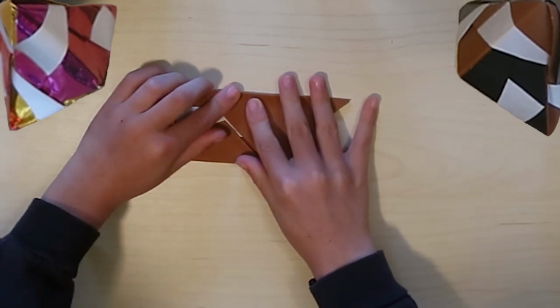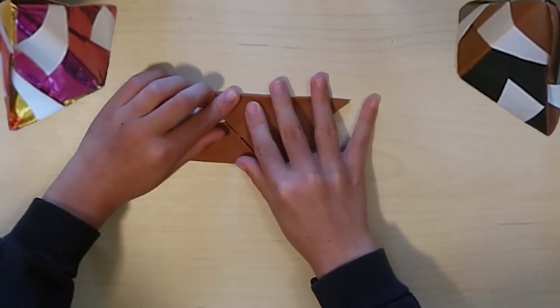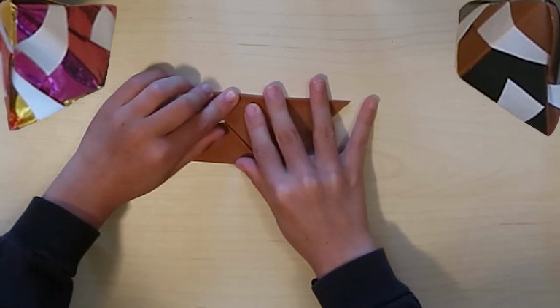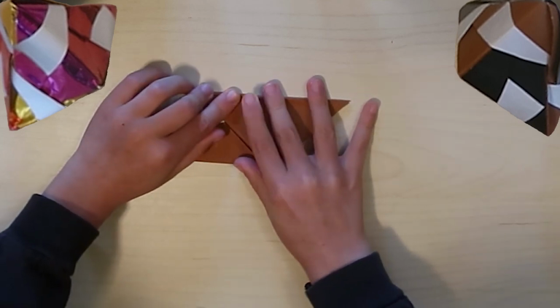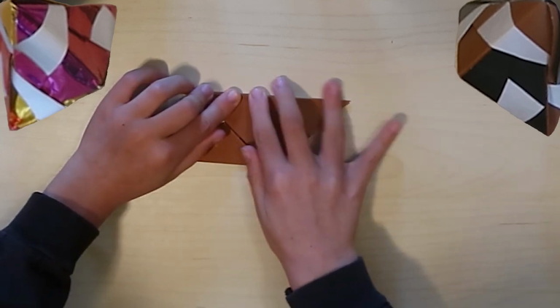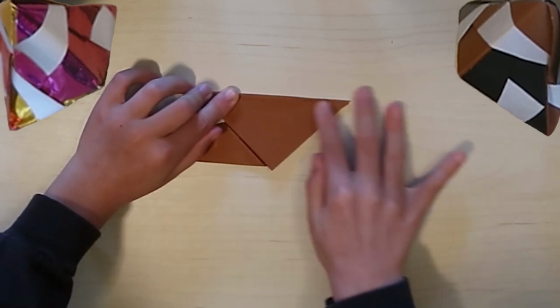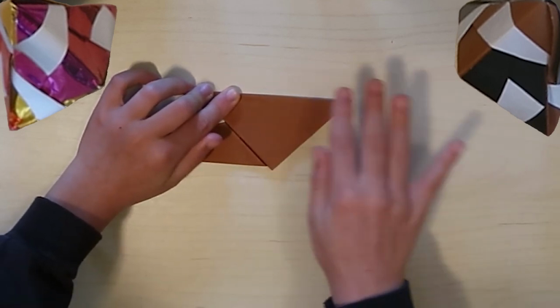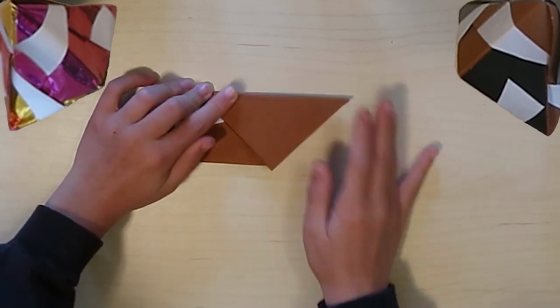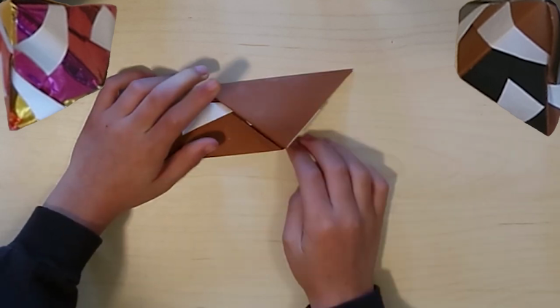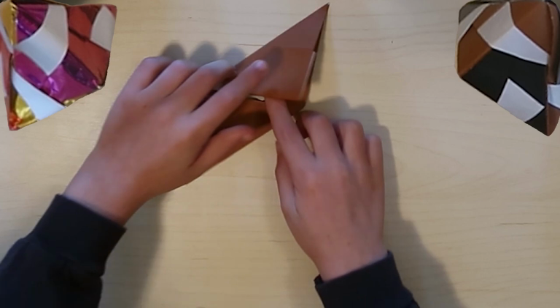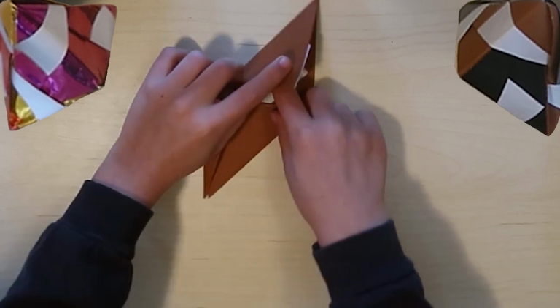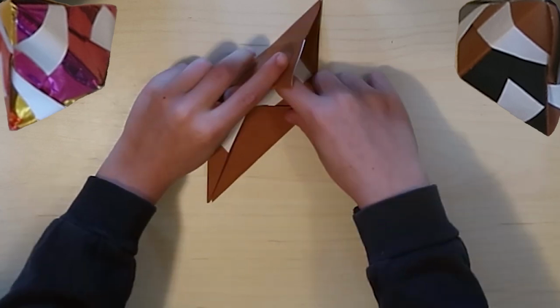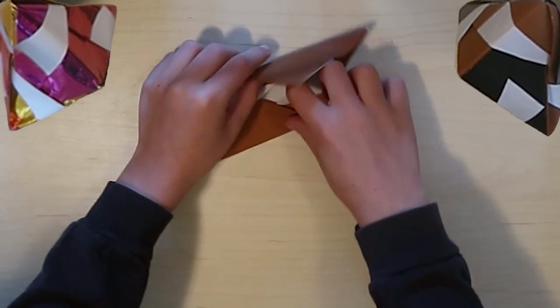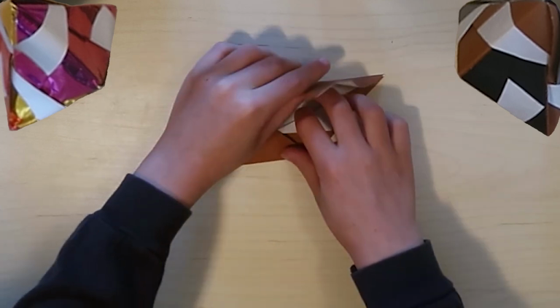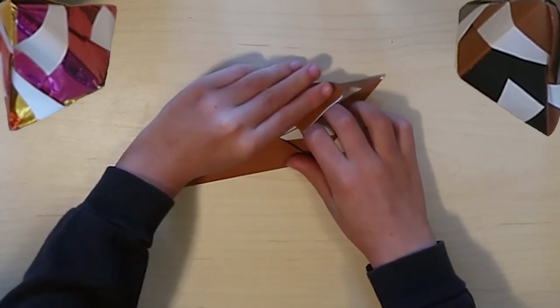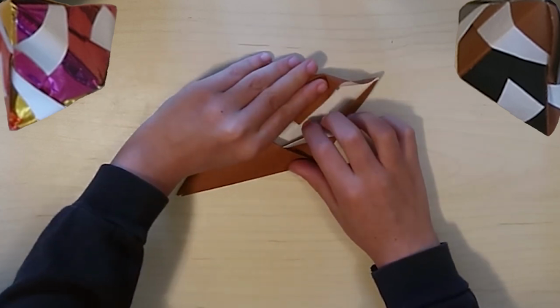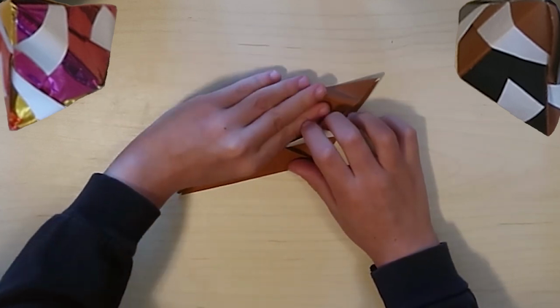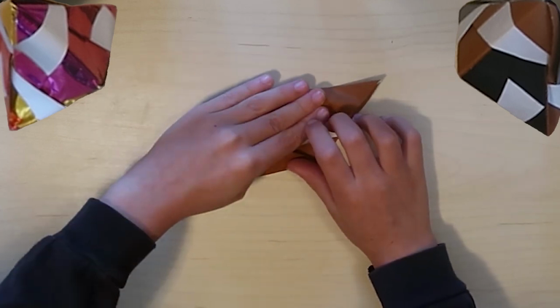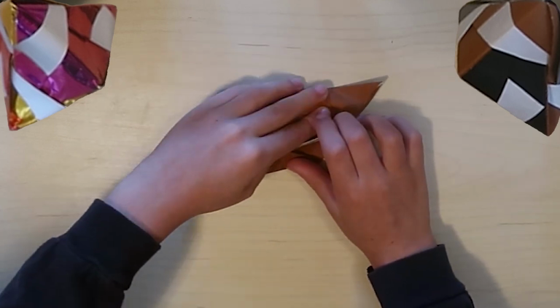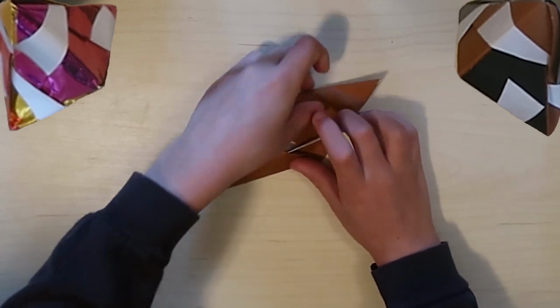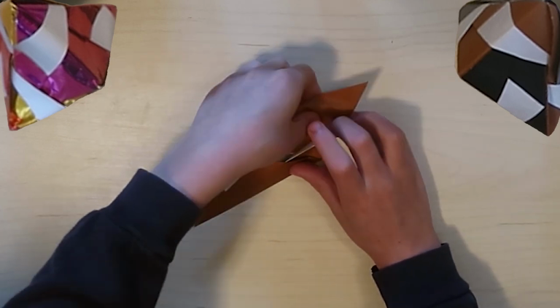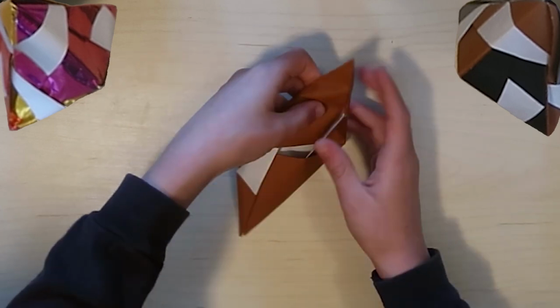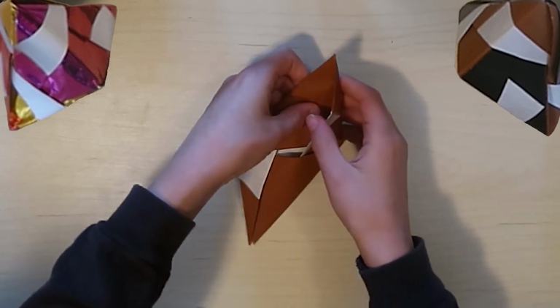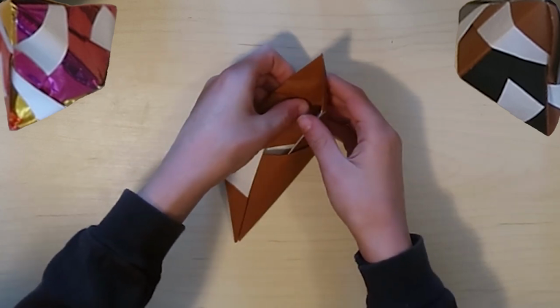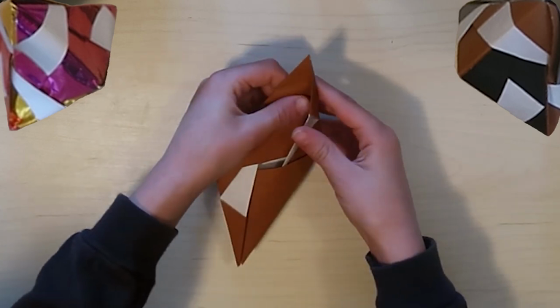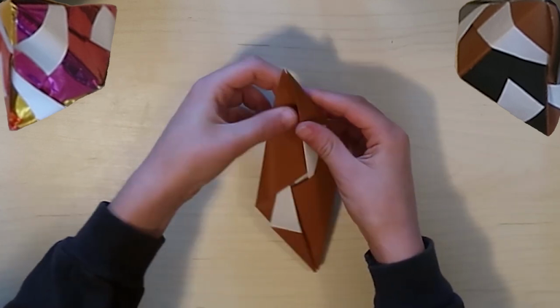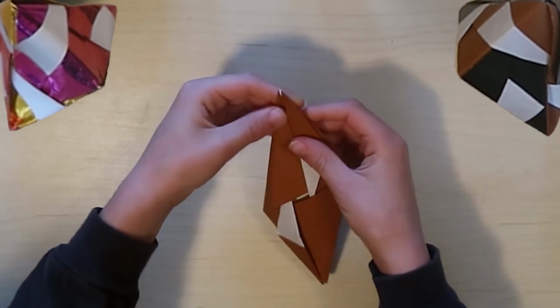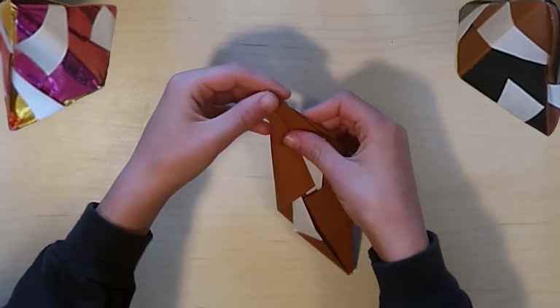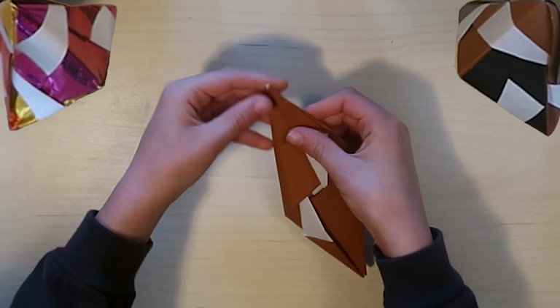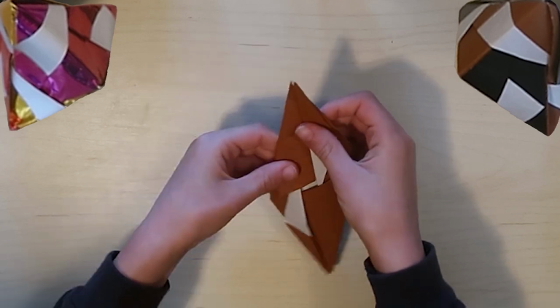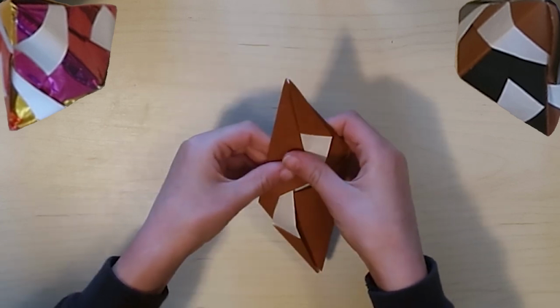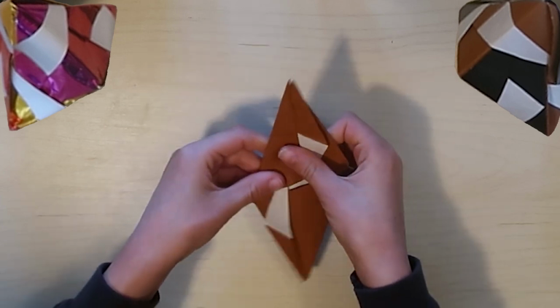Then you're going to take the remaining corner and tuck it into the flap again. This one's going to be kind of hard because you can't open it up, but with some practice you should be able to do this one really easily.